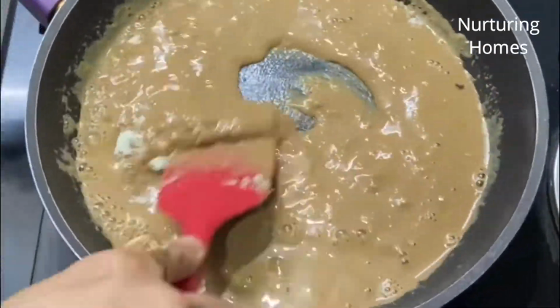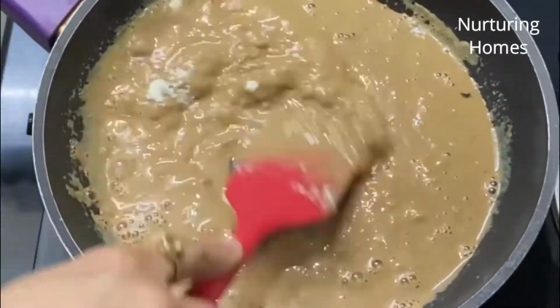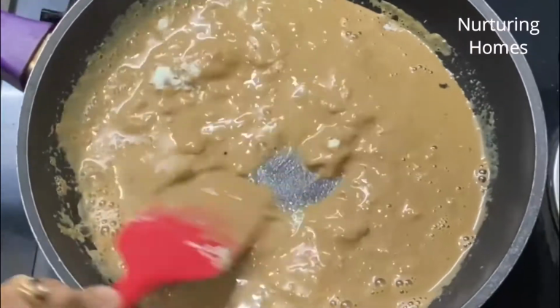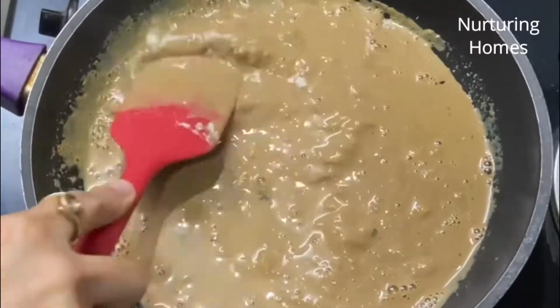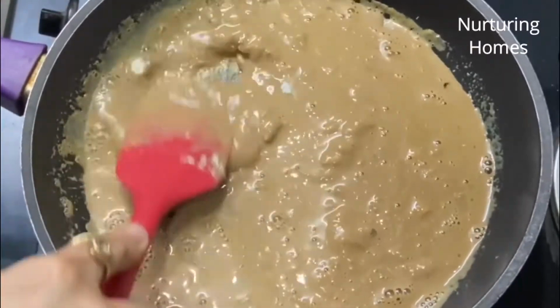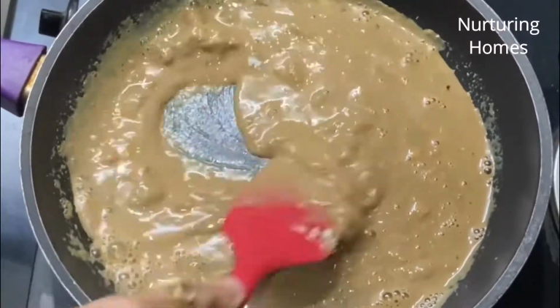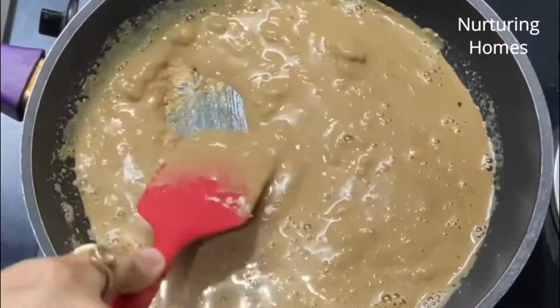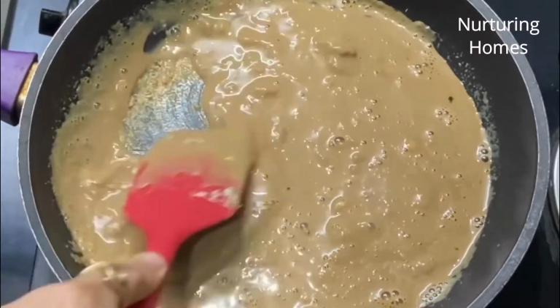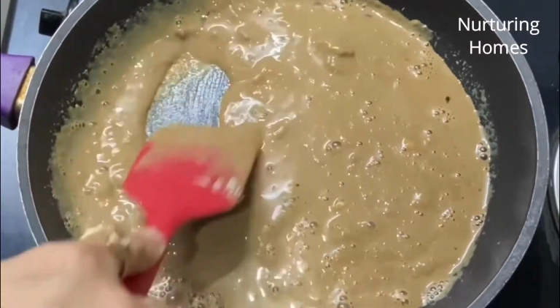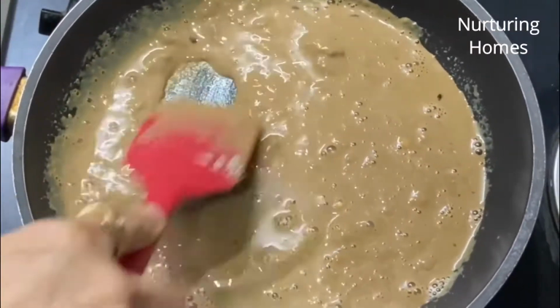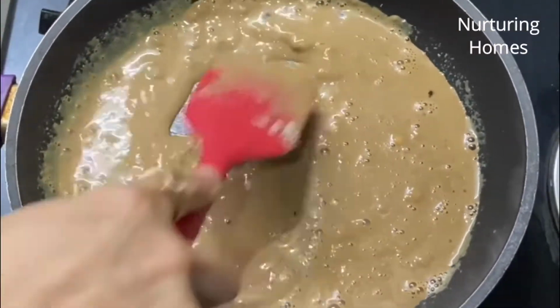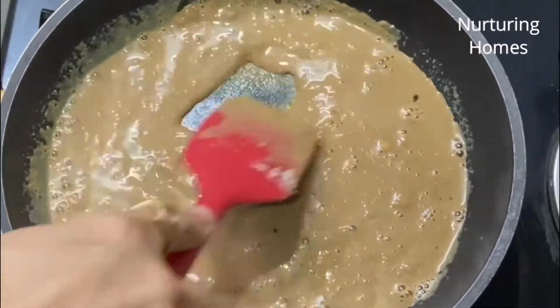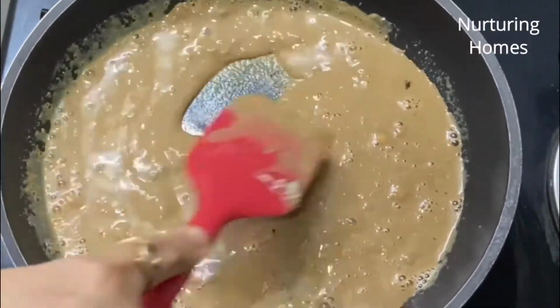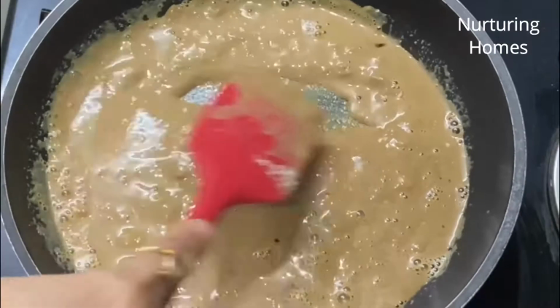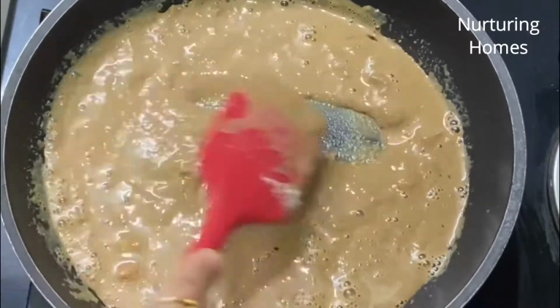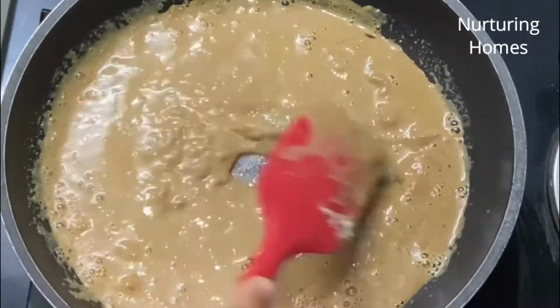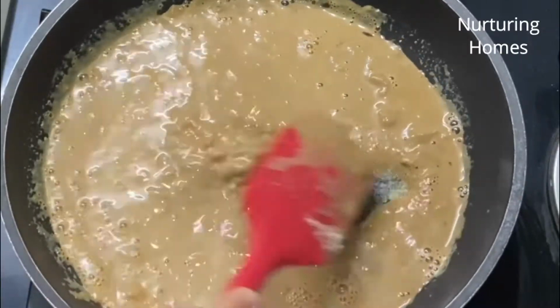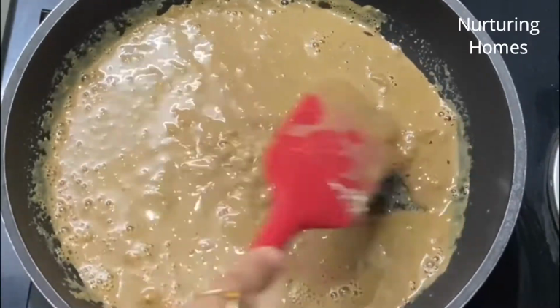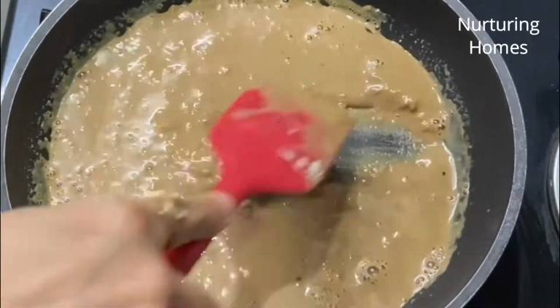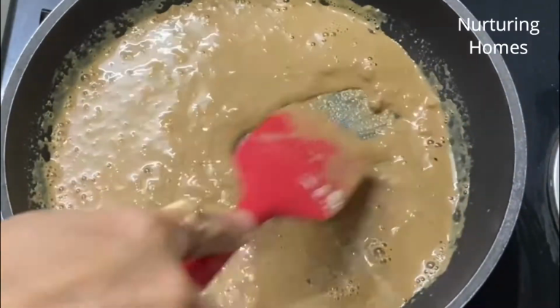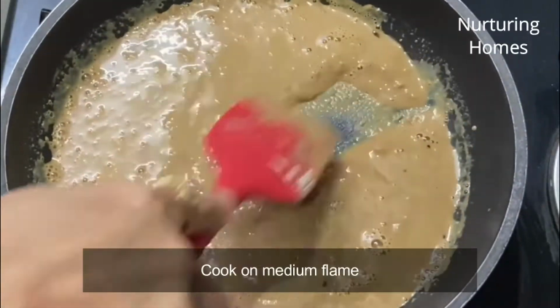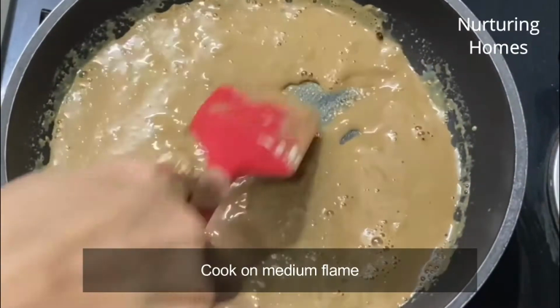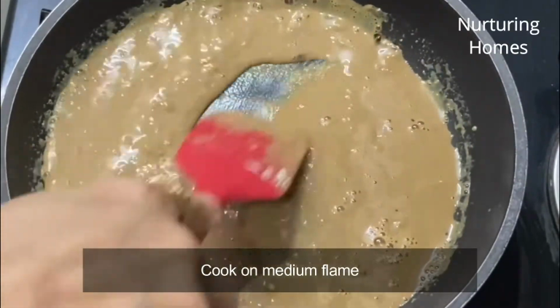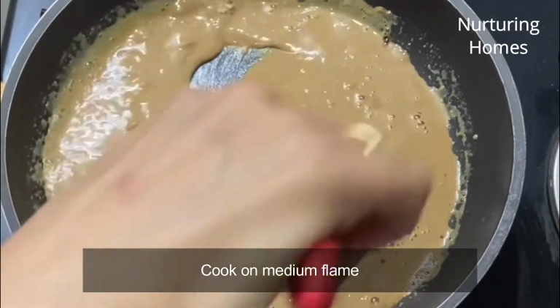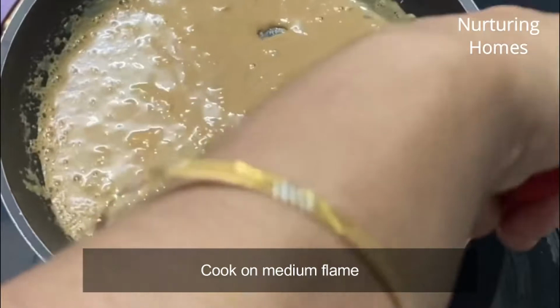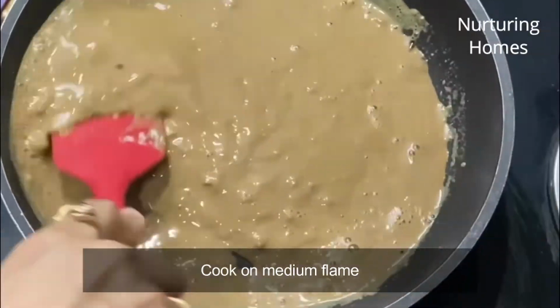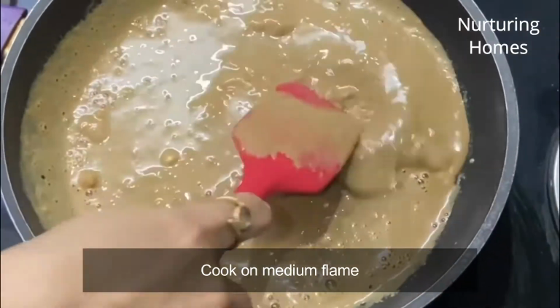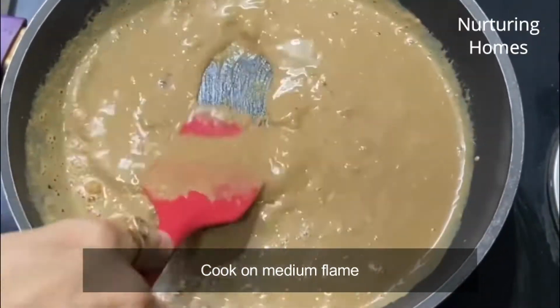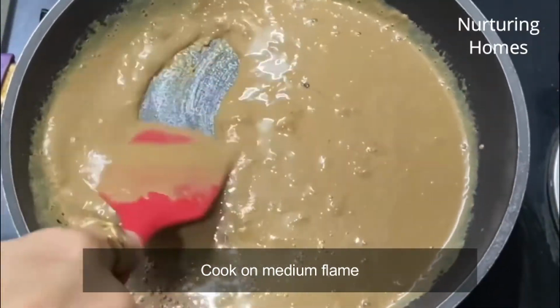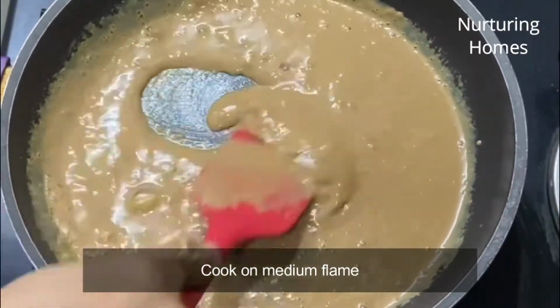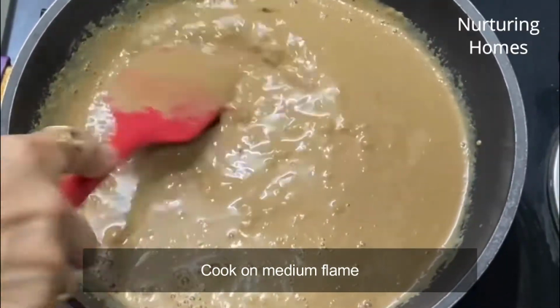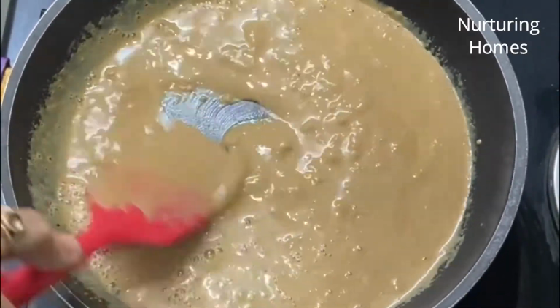Bahut hi simple aur jhatpat se banne waali recipe hai ye — bahut zyada der ismein bilkul nahi lagegi. But make sure ki aap ye lumps achhe se break karte chaliye. Gas ki flame ismein meinne medium pe hi rakh rakhi hai — bahut zyada high flame pe kaam nahi karna hai.